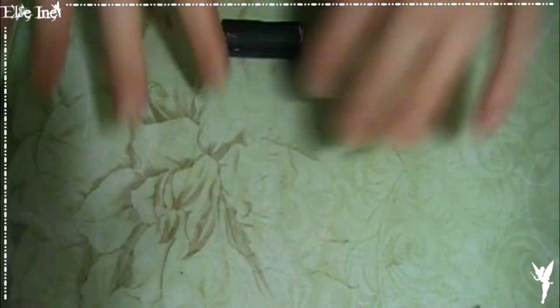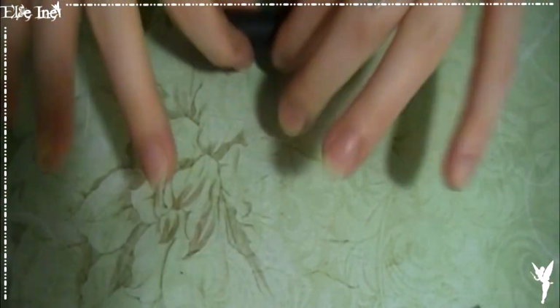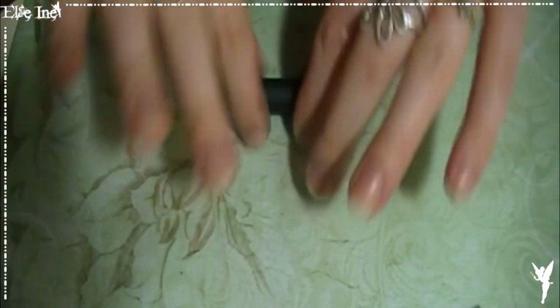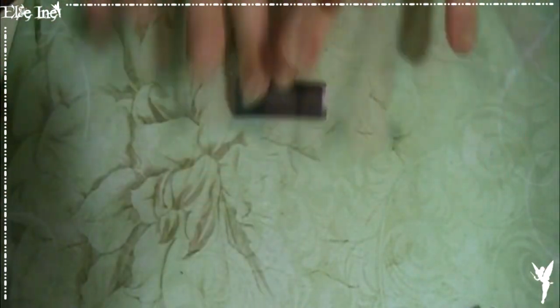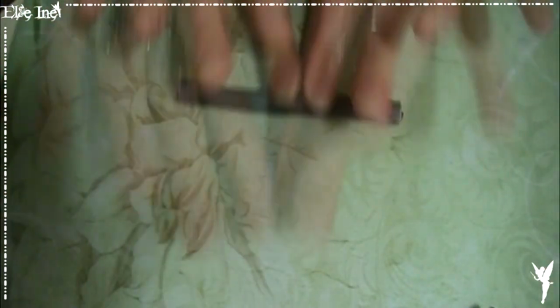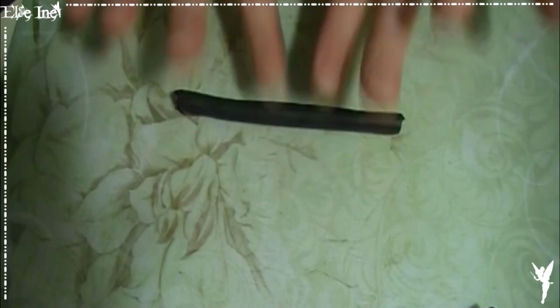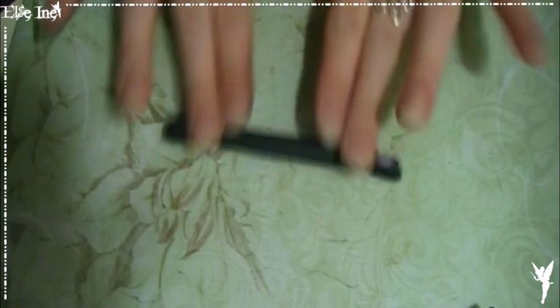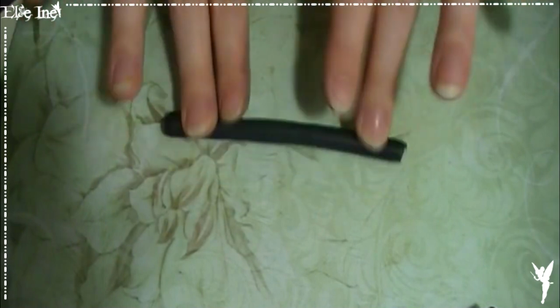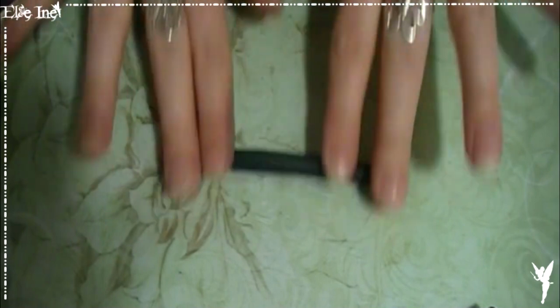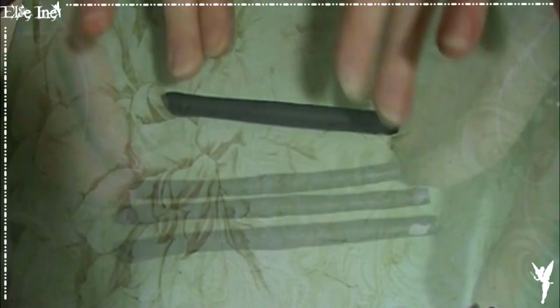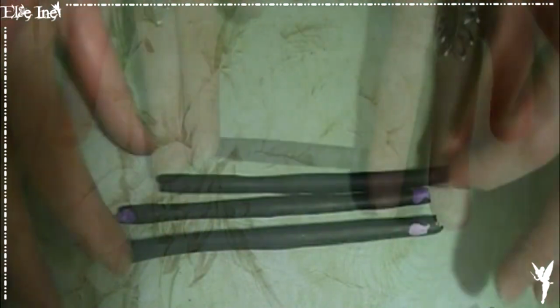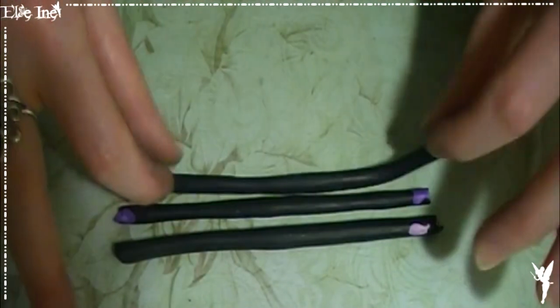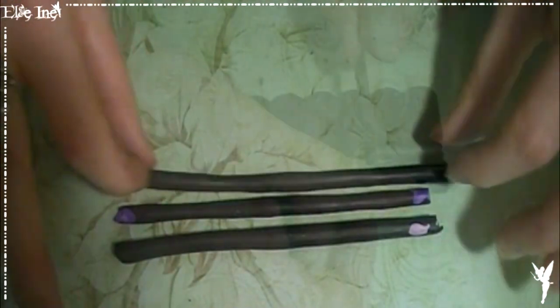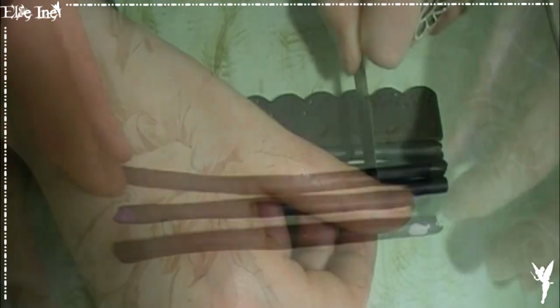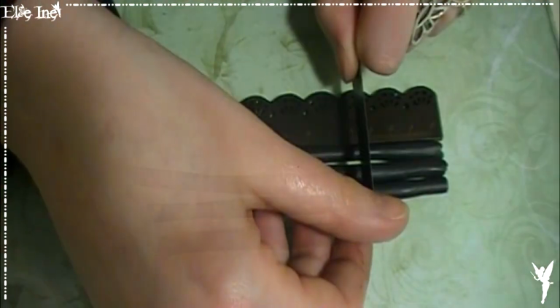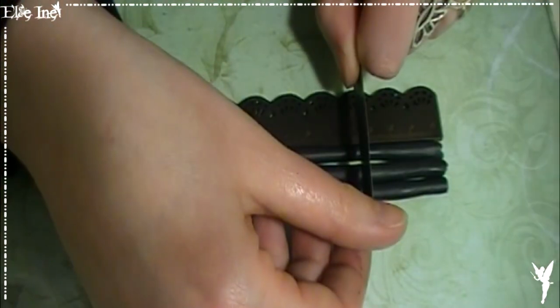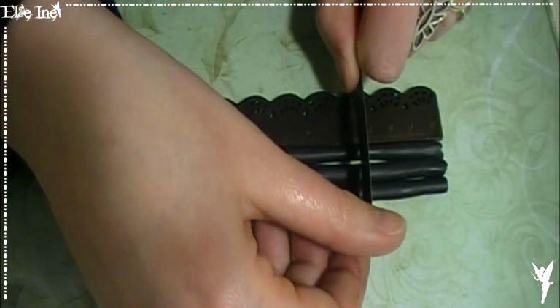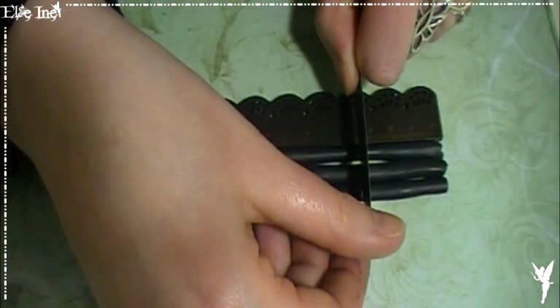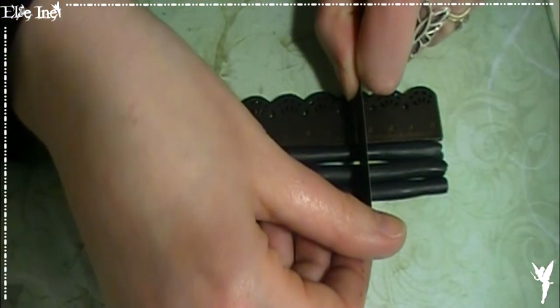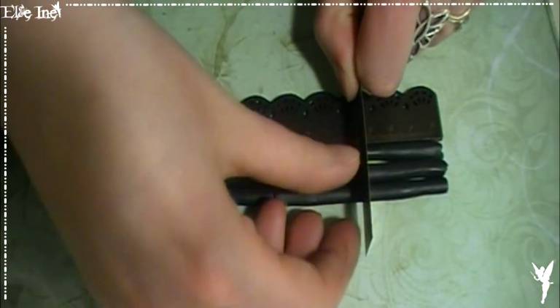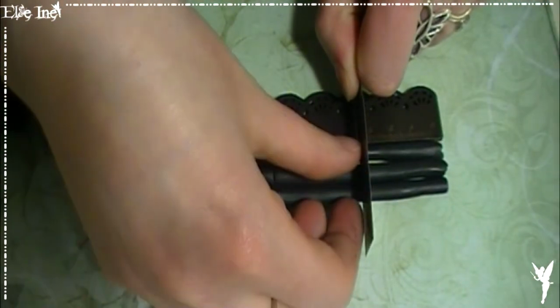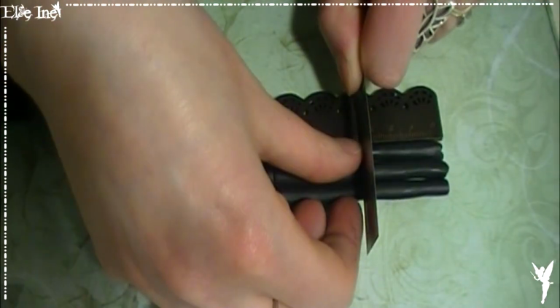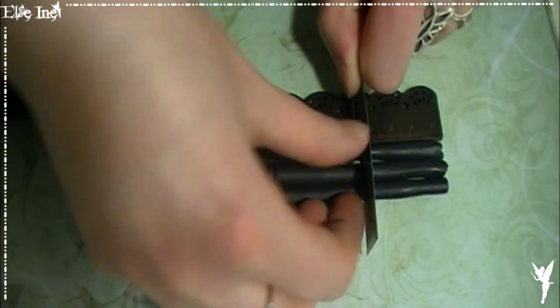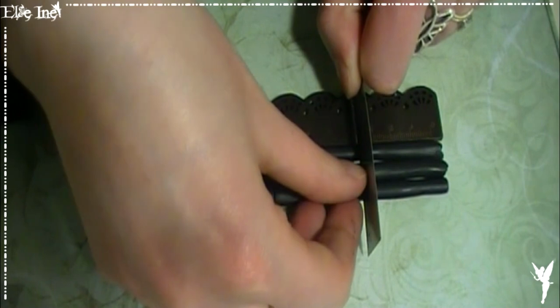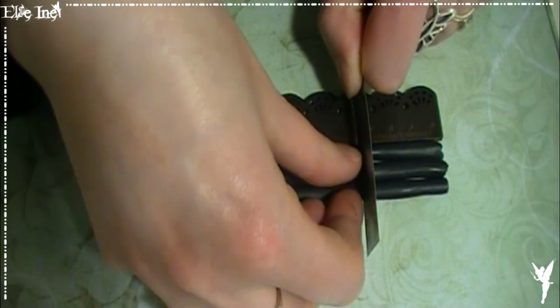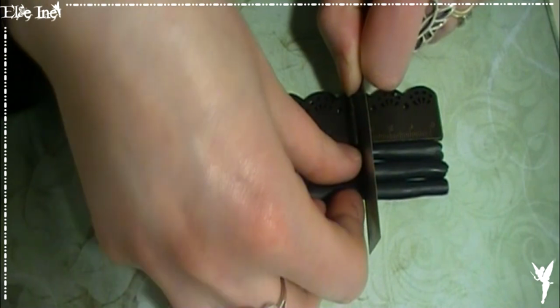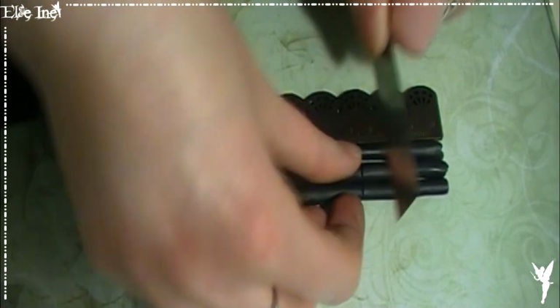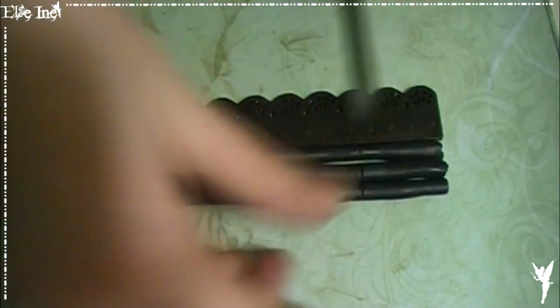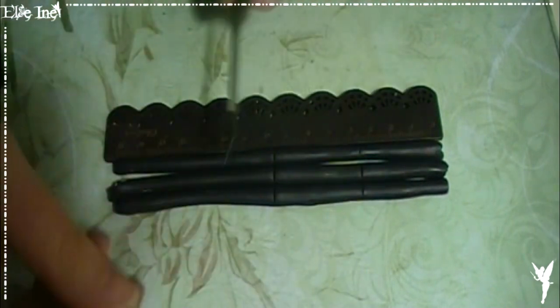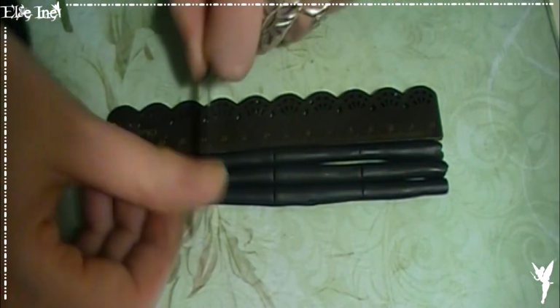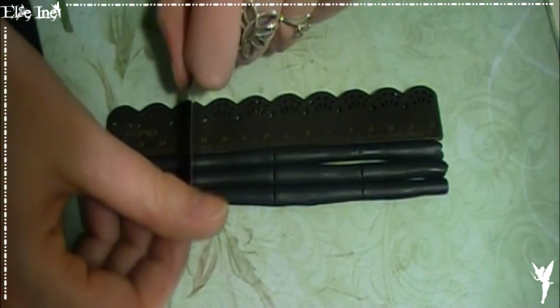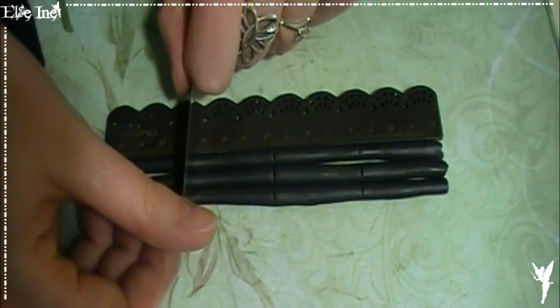Donc maintenant, on va venir allonger nos boudins et les couper en 3, 4 ou 5 parties égales. Tout dépend de la longueur de votre boudin. On essaie qu'ils aient tous le même diamètre, ce serait quand même un peu mieux.